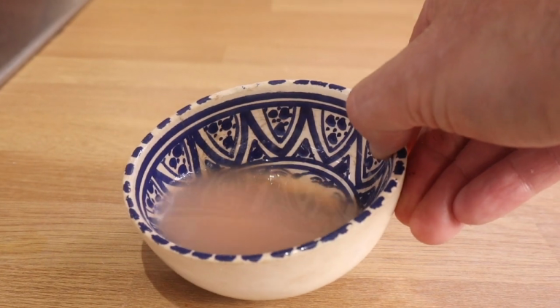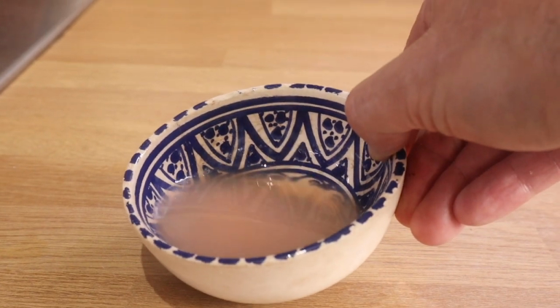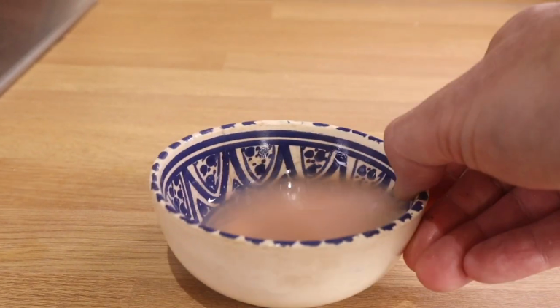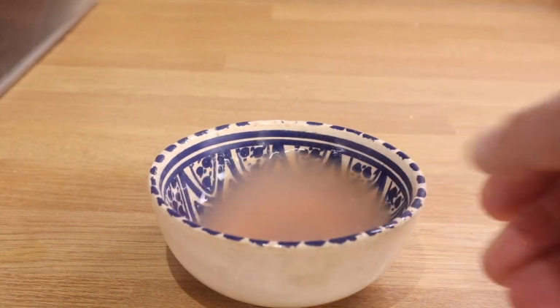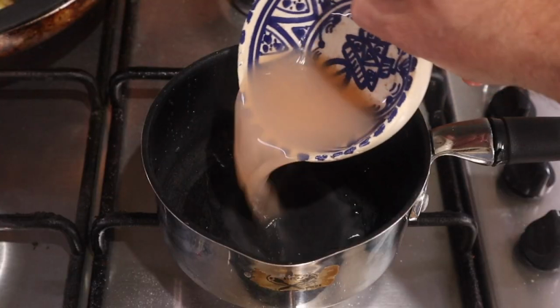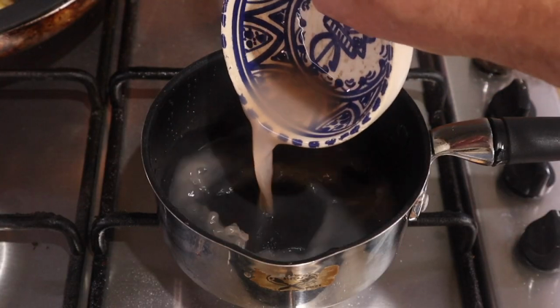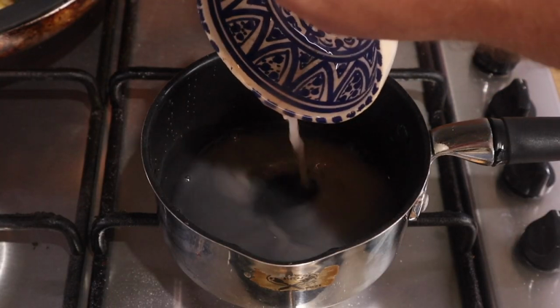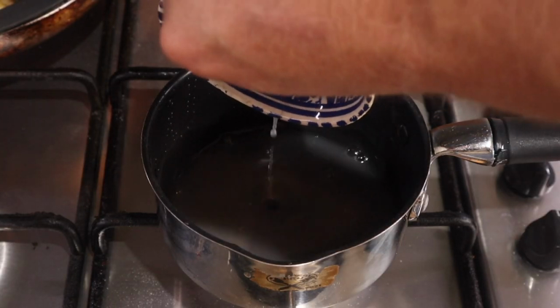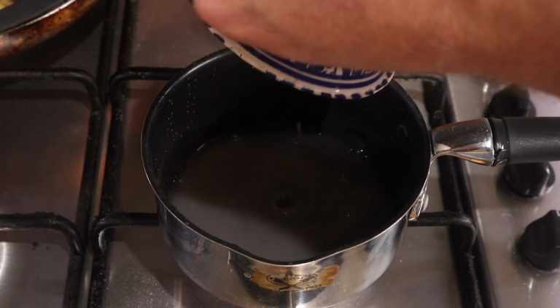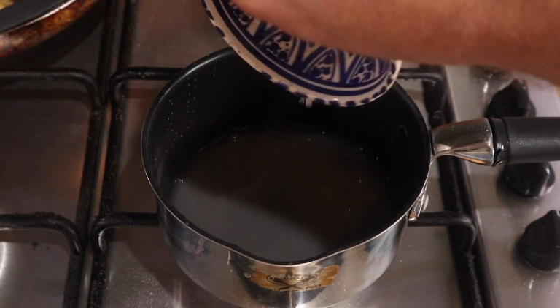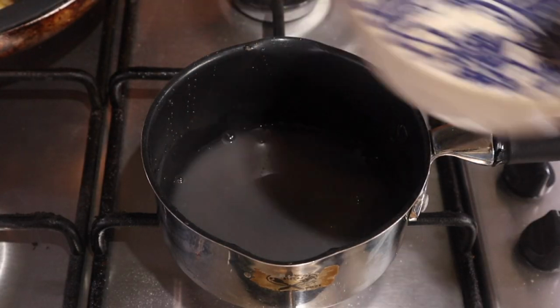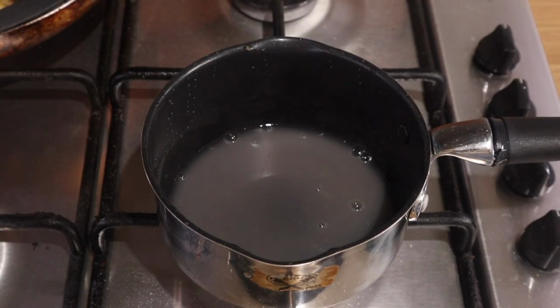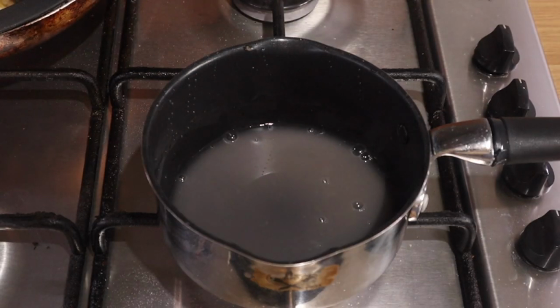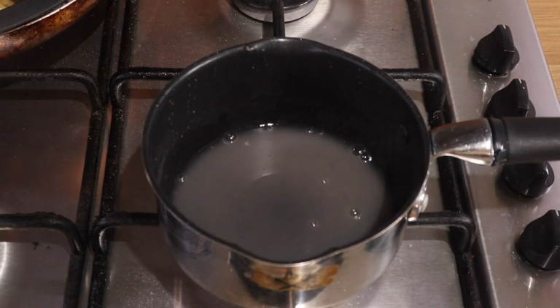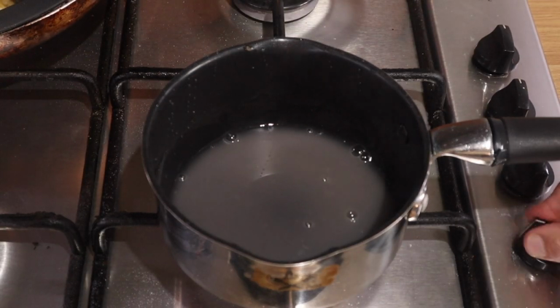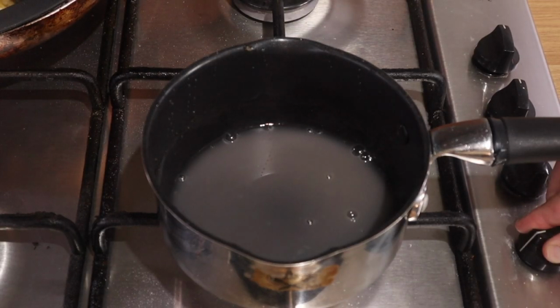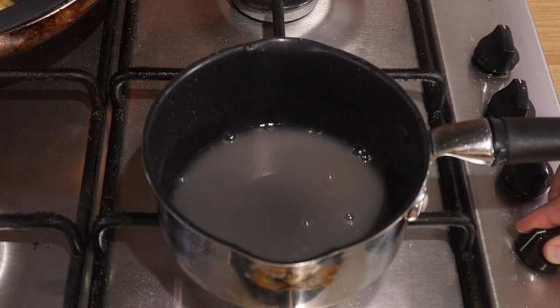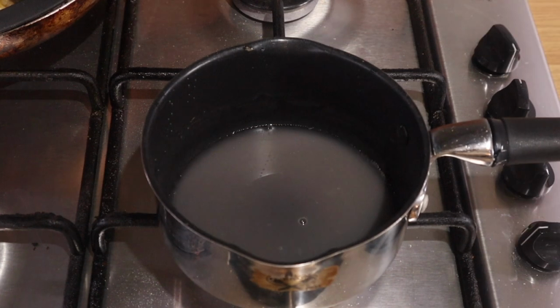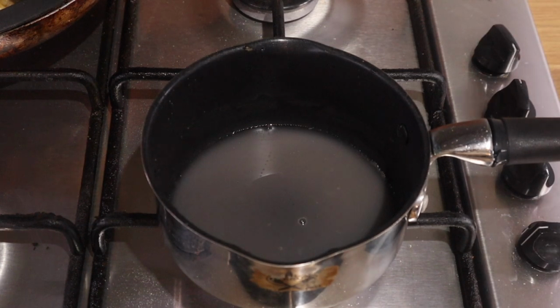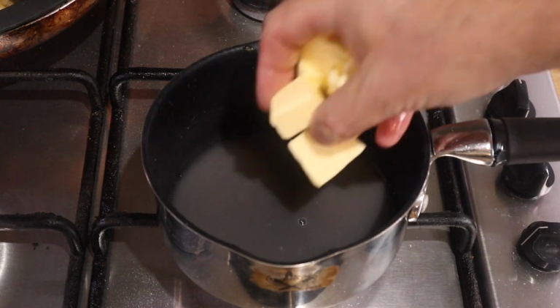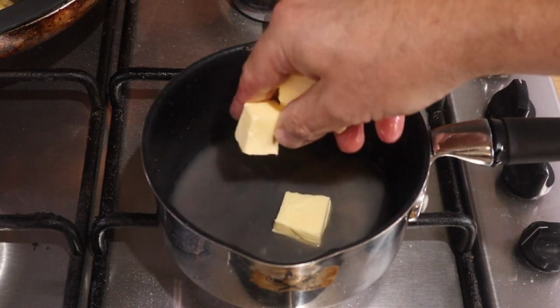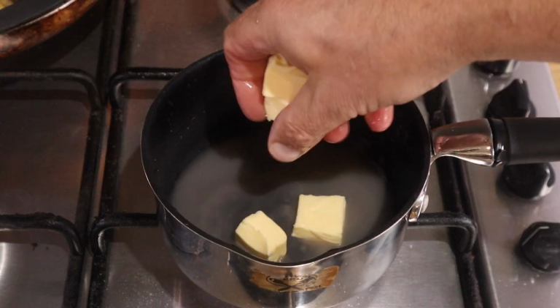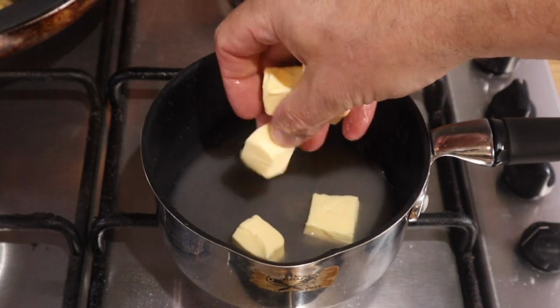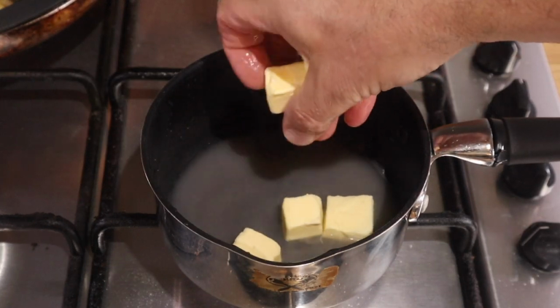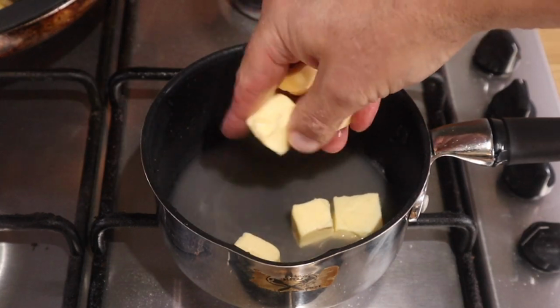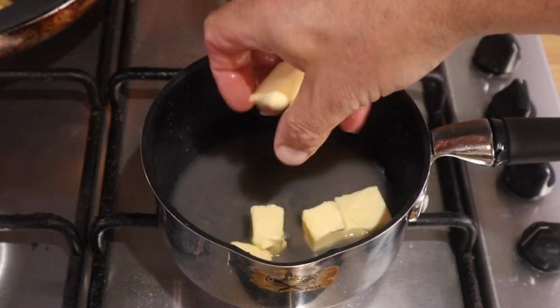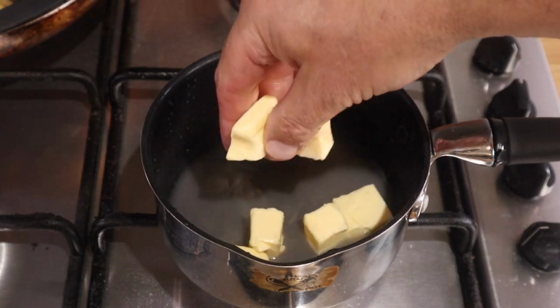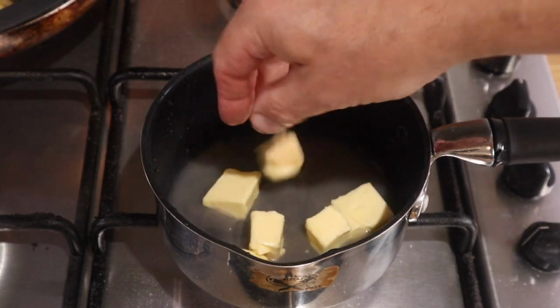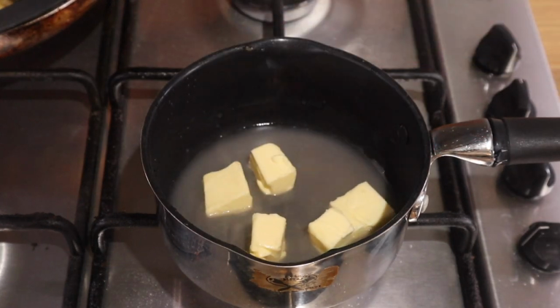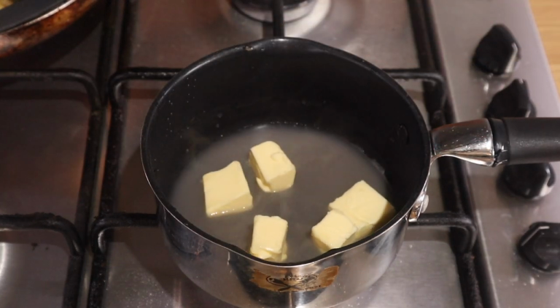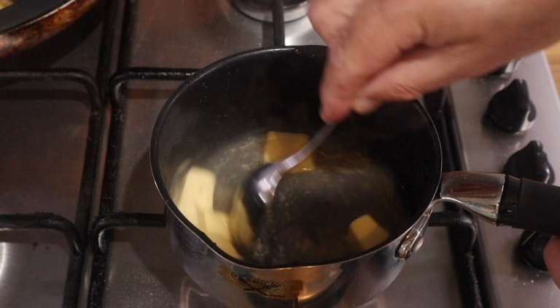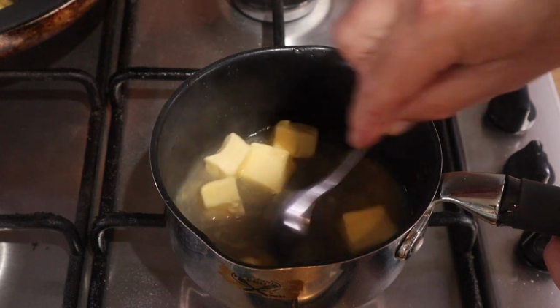You might want to reduce yours more than I did — you could reduce it by half as much and you'd have a thicker sauce. Back into a pan, up to just under a simmer. Don't let this boil.